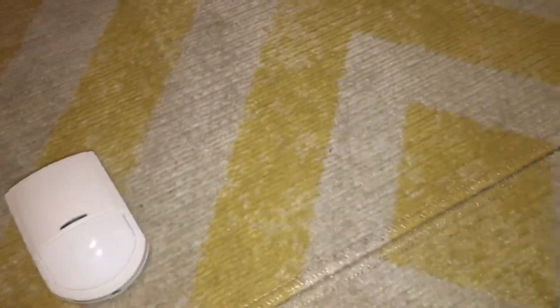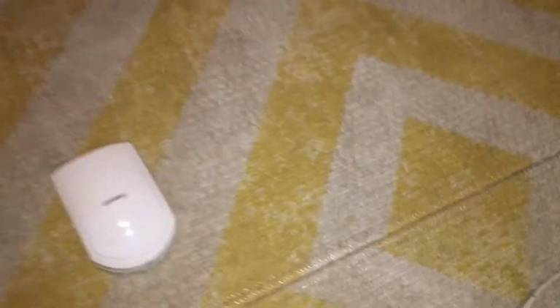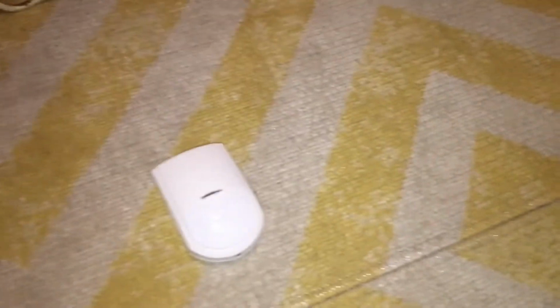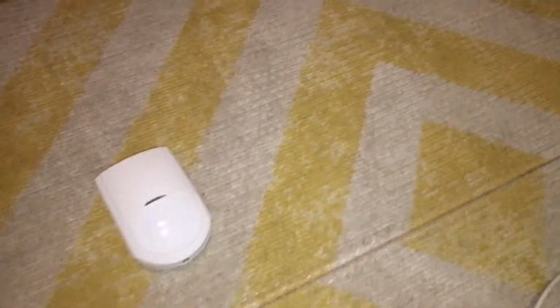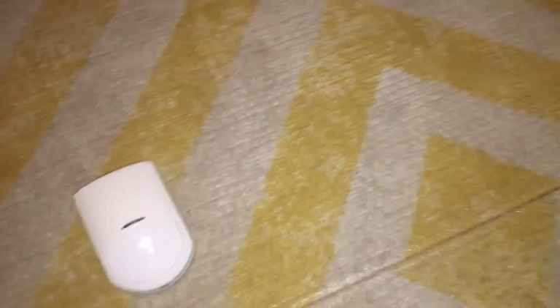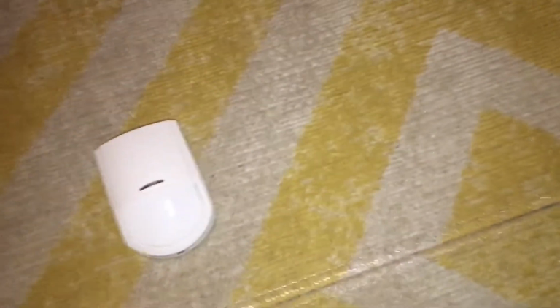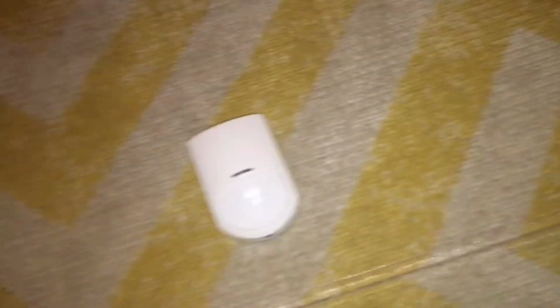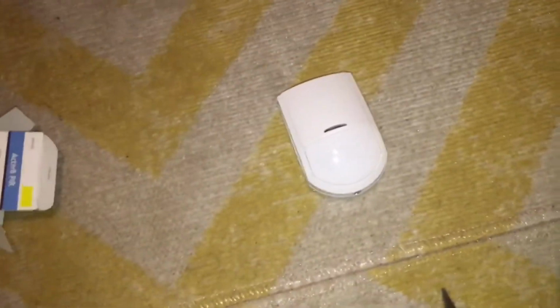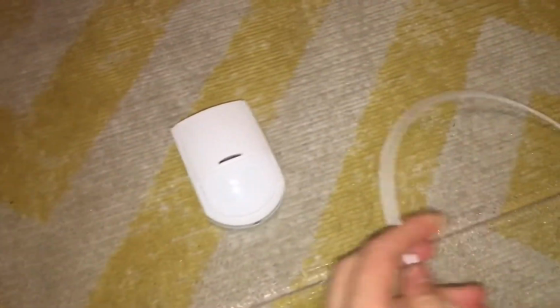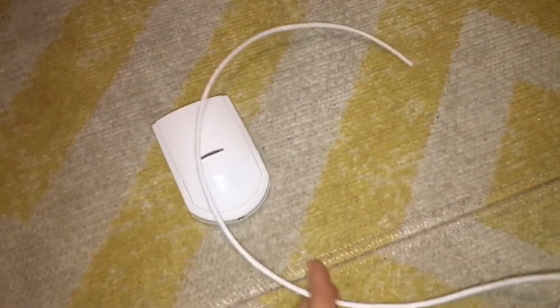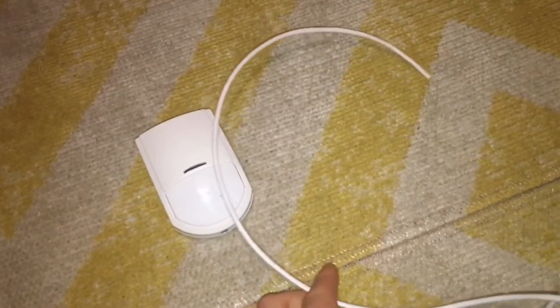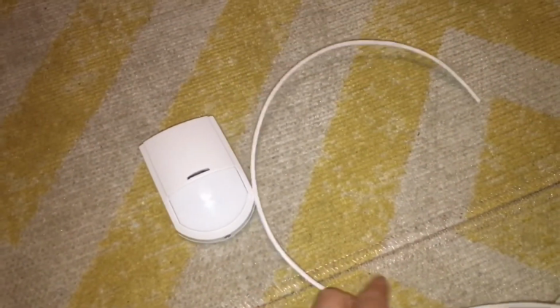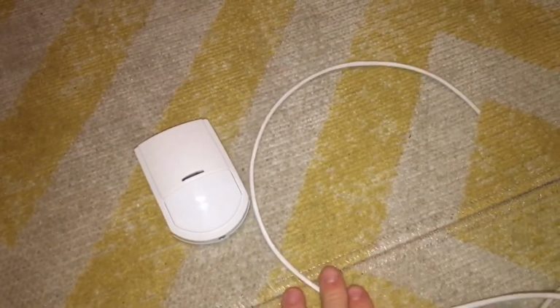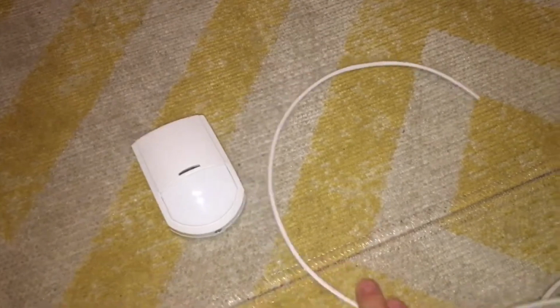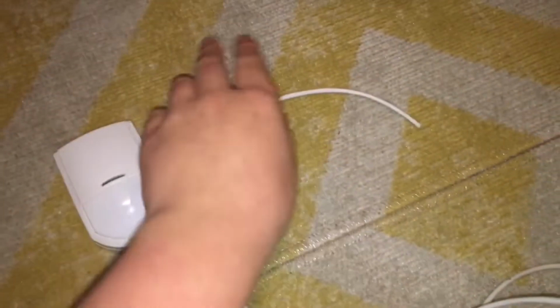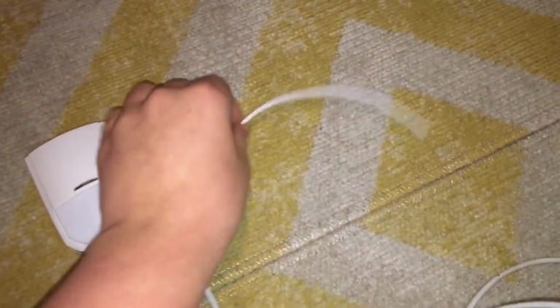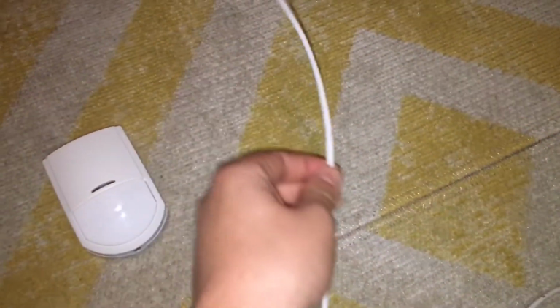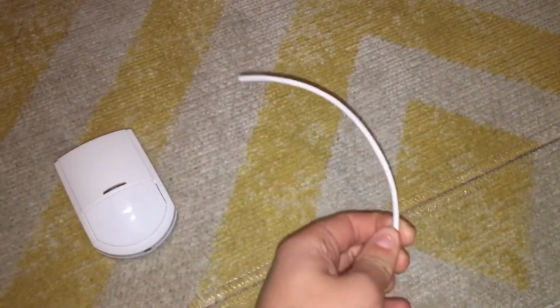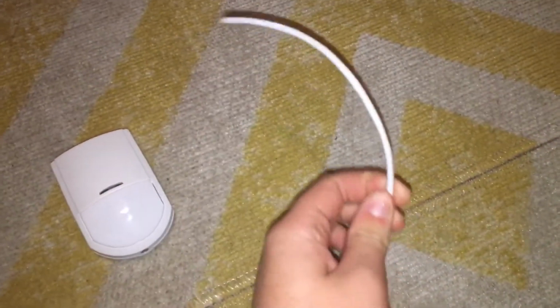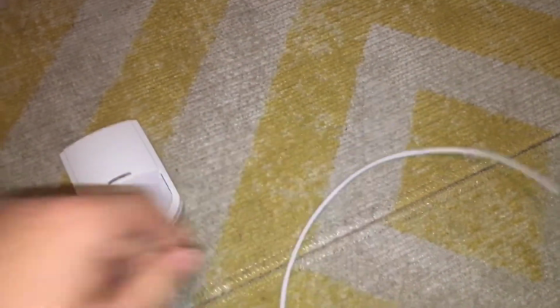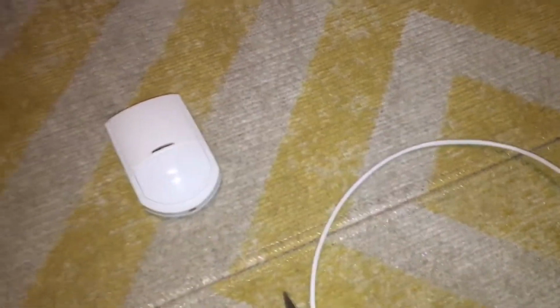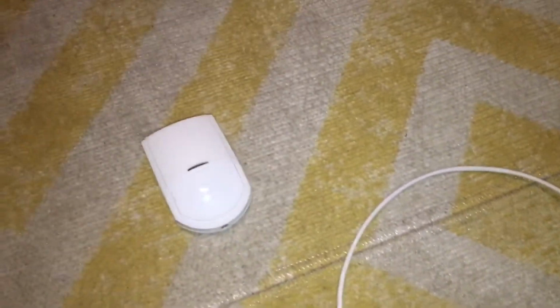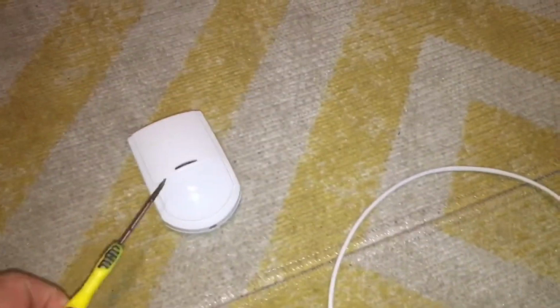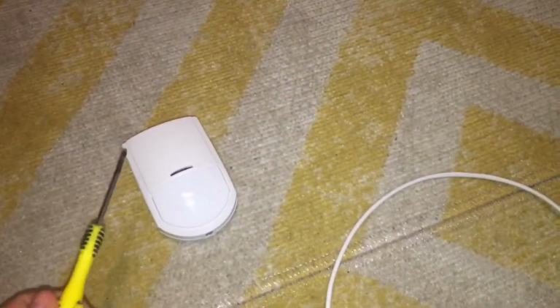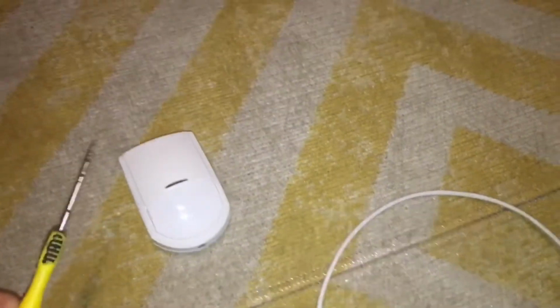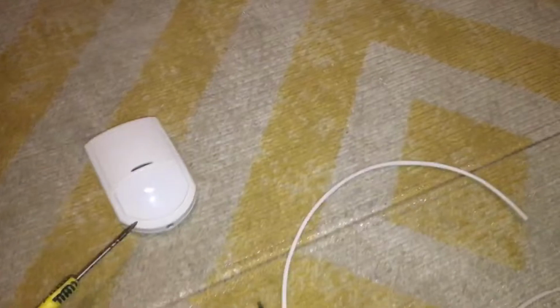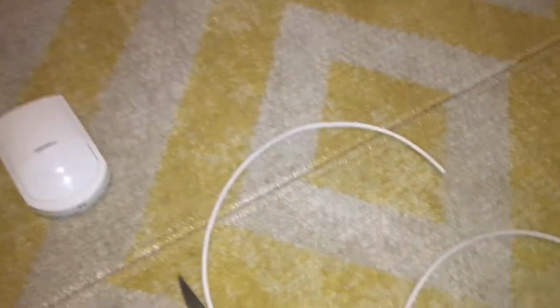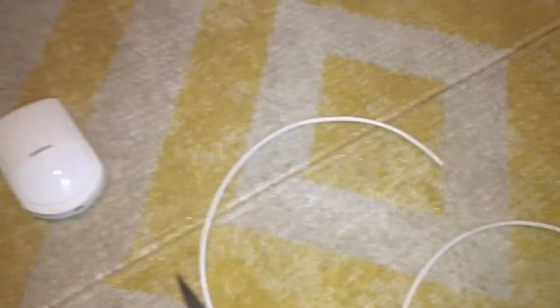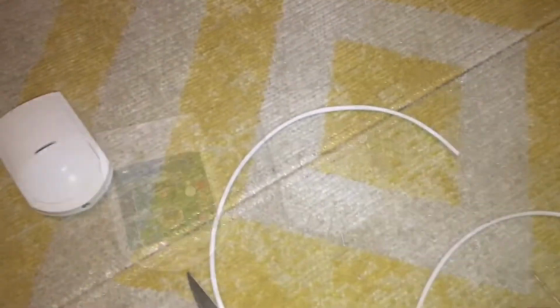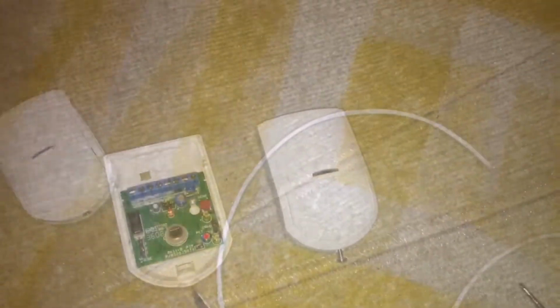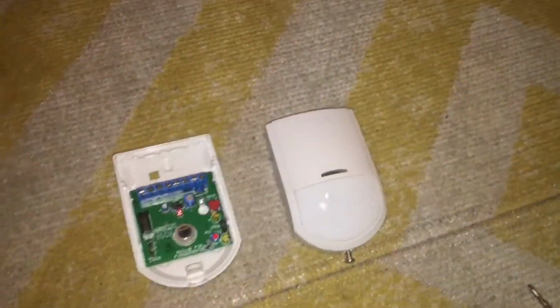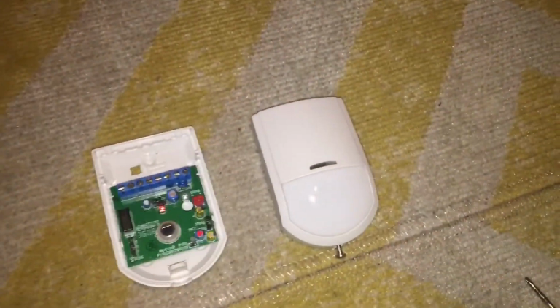What you will need is a PIR 6-core cable, something to strip the cable with, and a screwdriver for wiring. I am just going to strip the cable quickly.